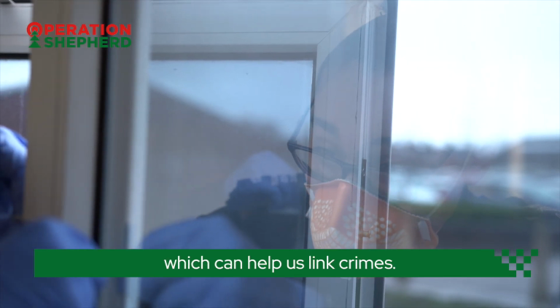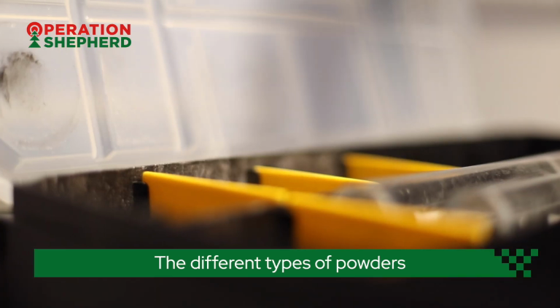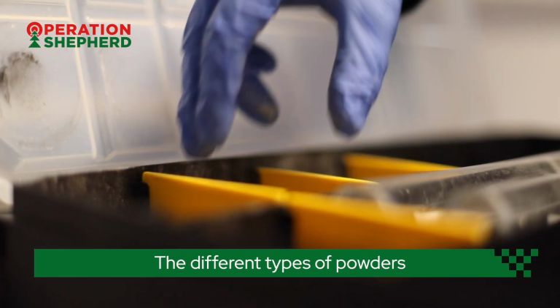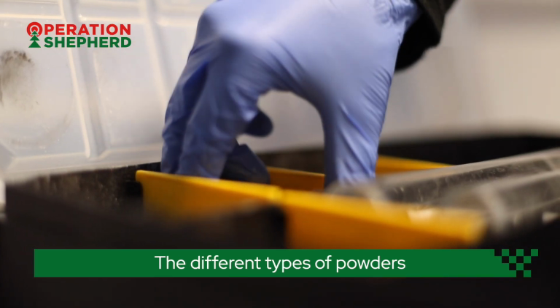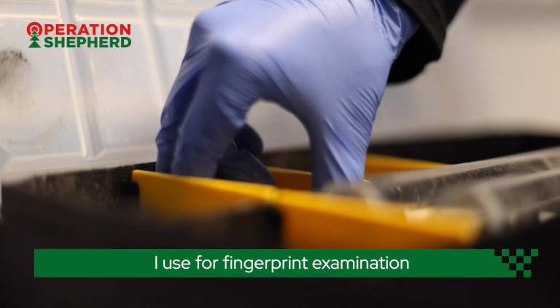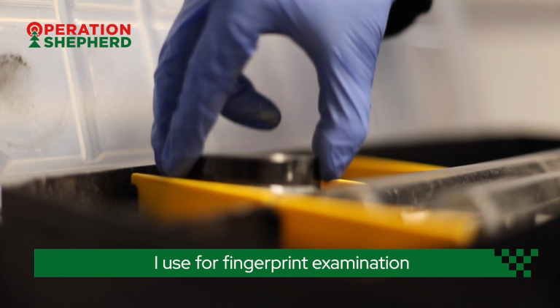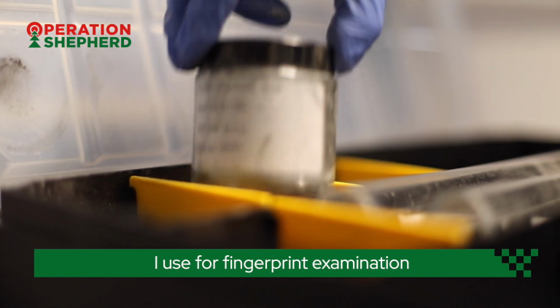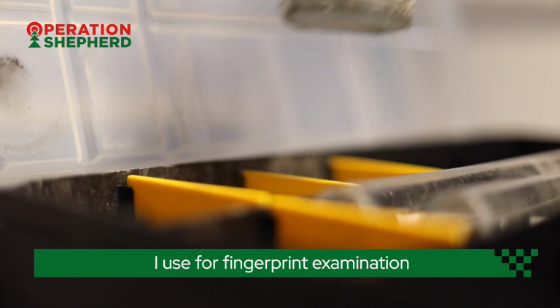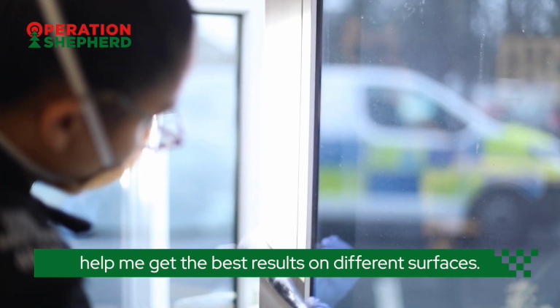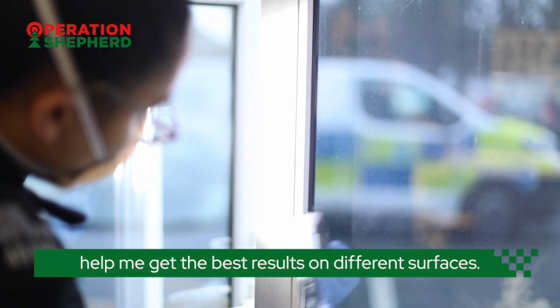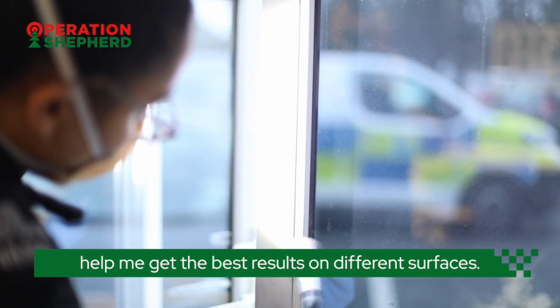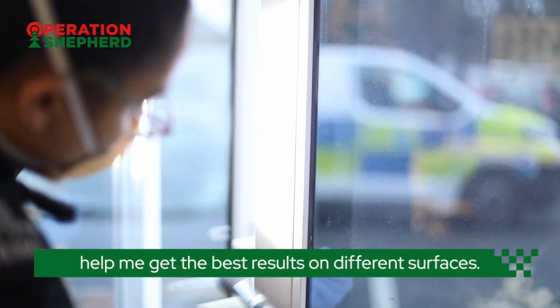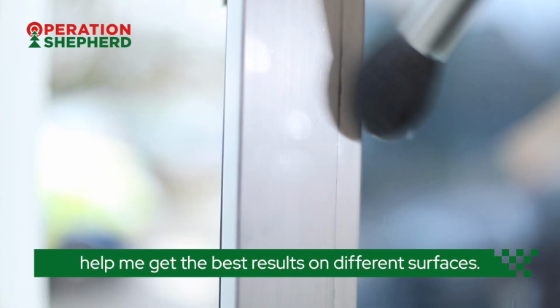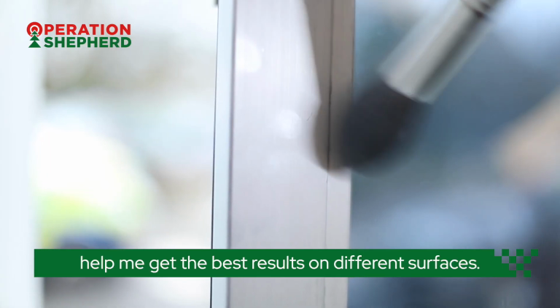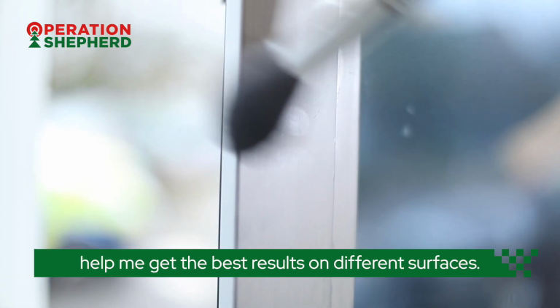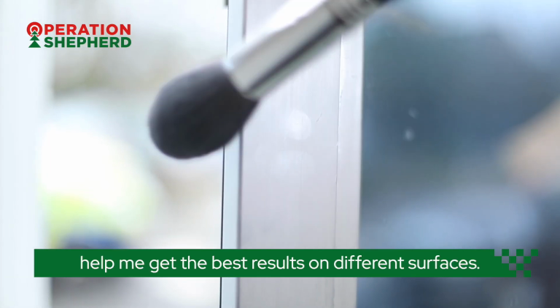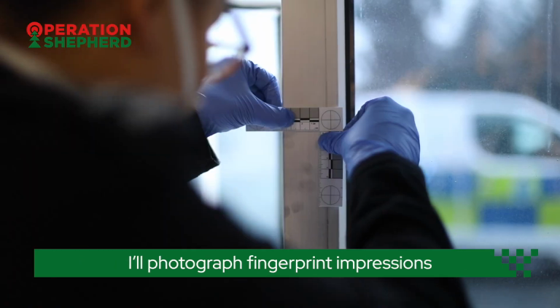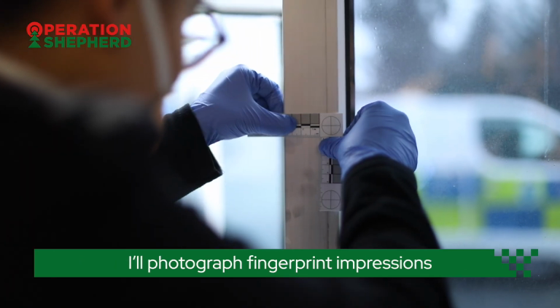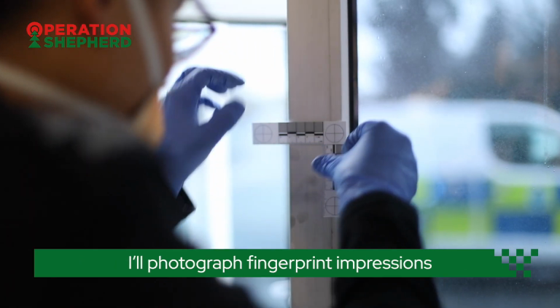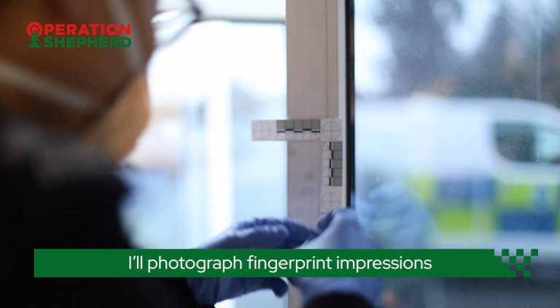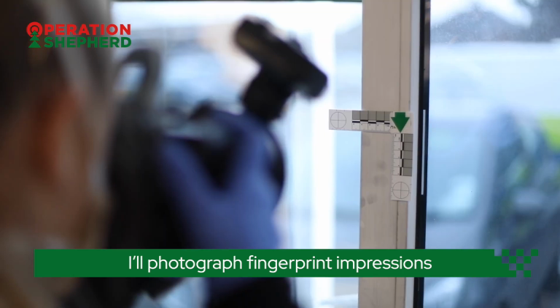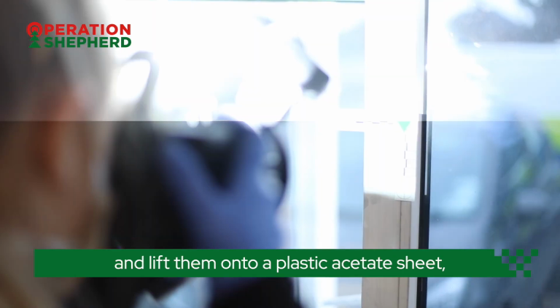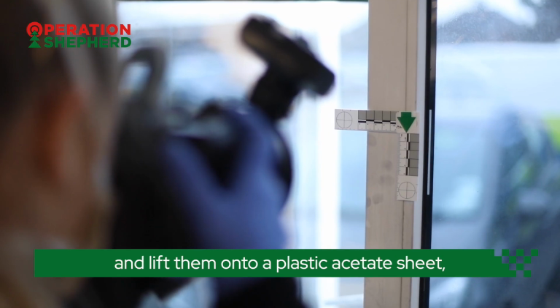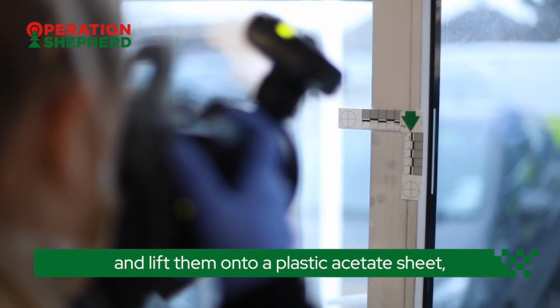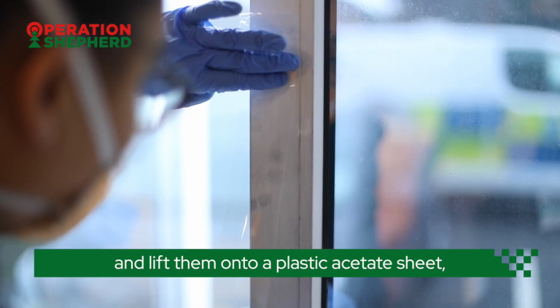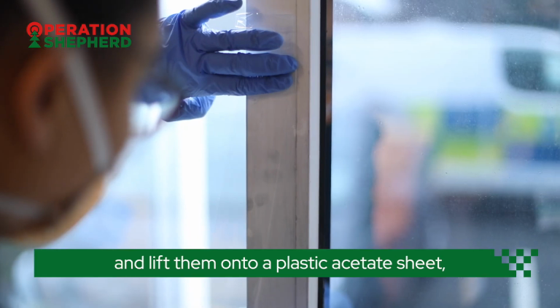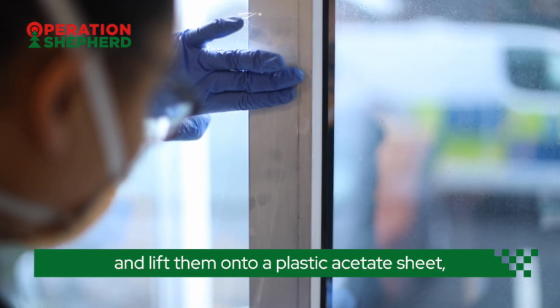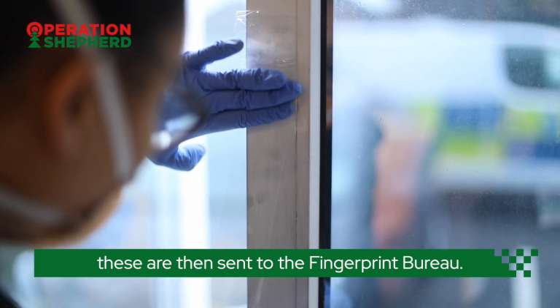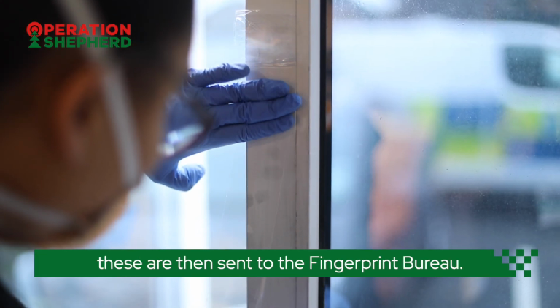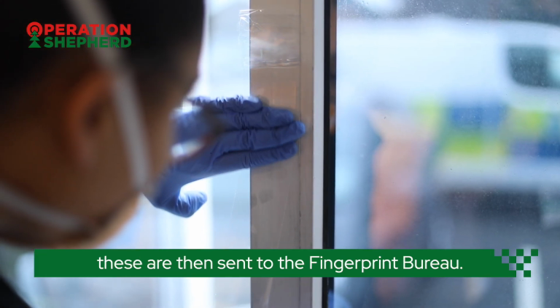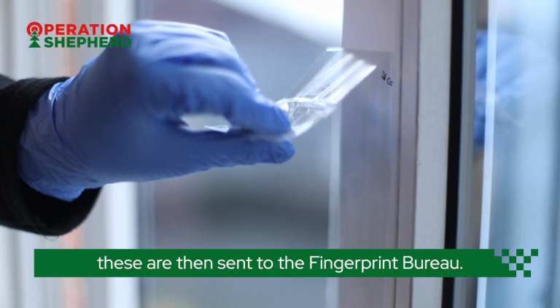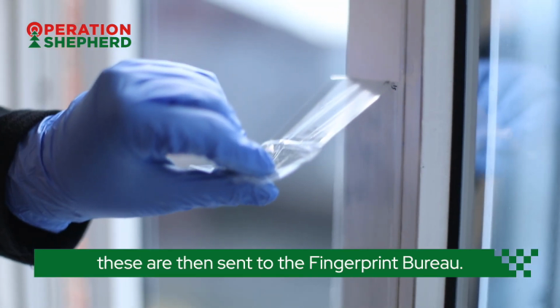The different types of pads I use for fingerprint examination help me get the best results on different surfaces. I'll photograph fingerprint impressions and lift them onto a plastic acetate sheet. These are then sent to the fingerprint bureau.